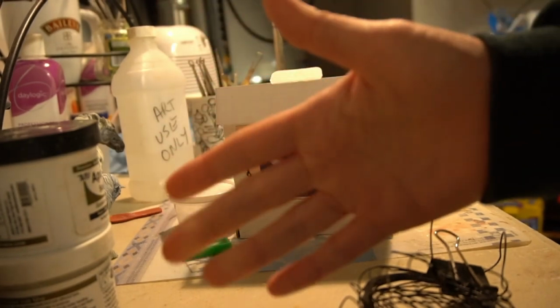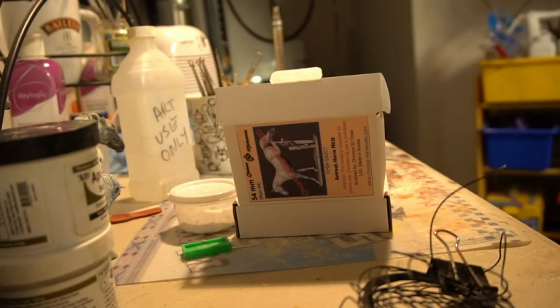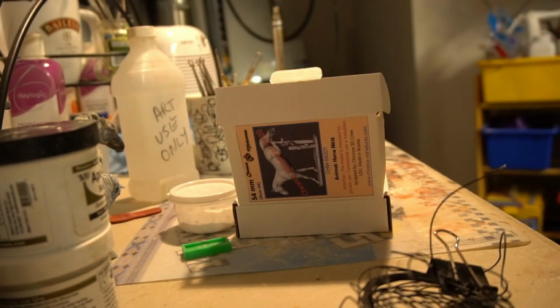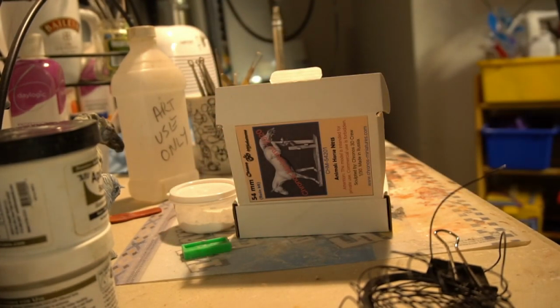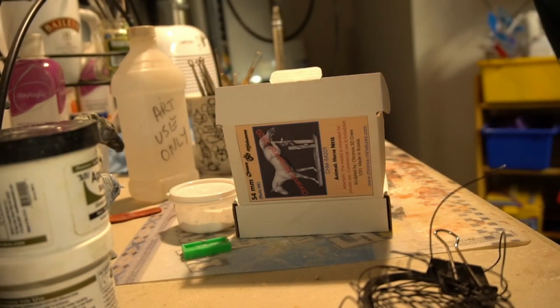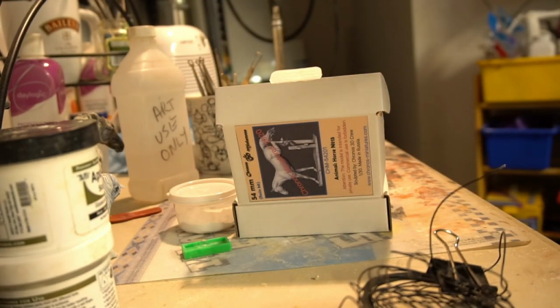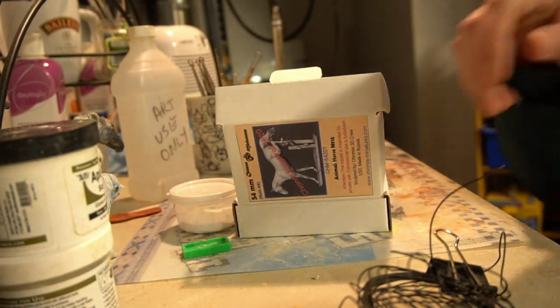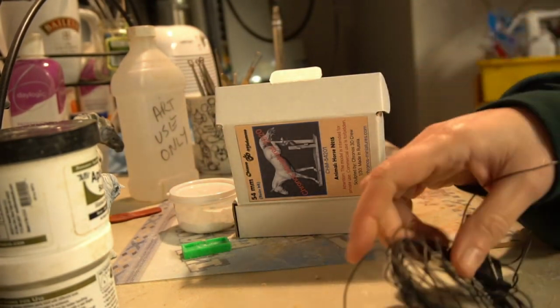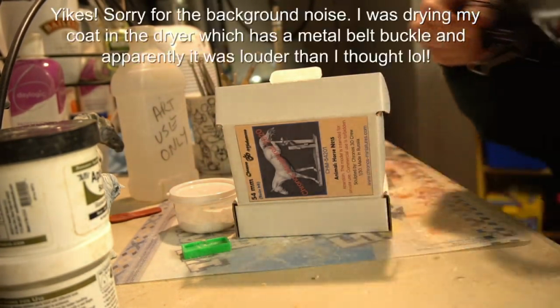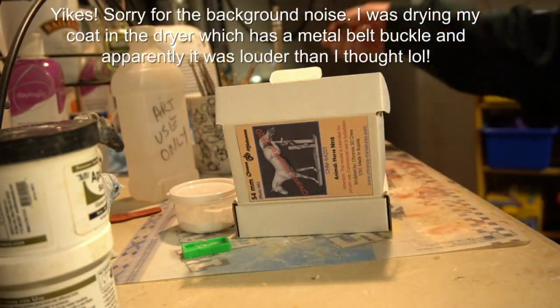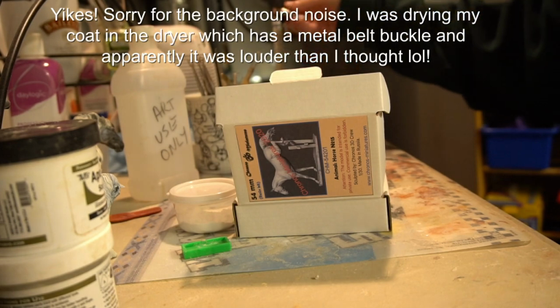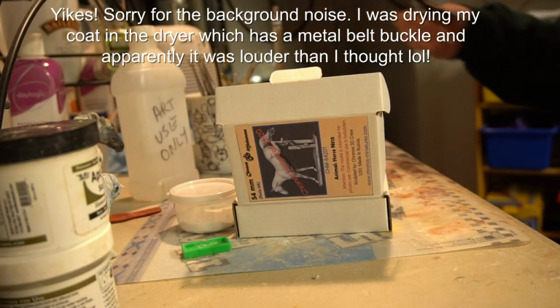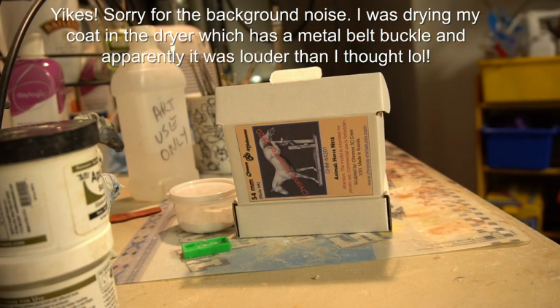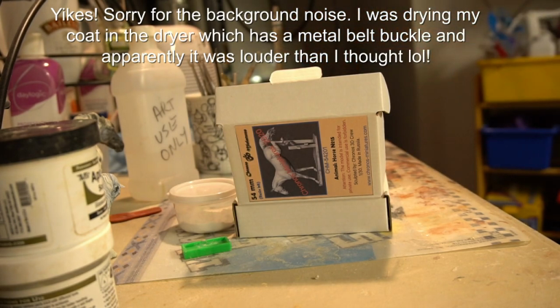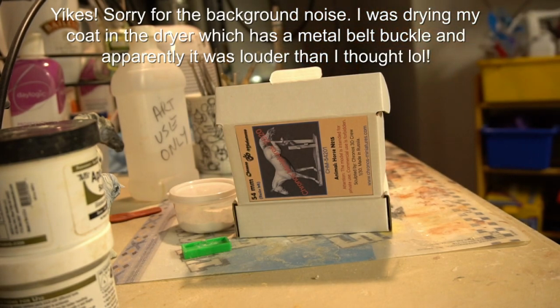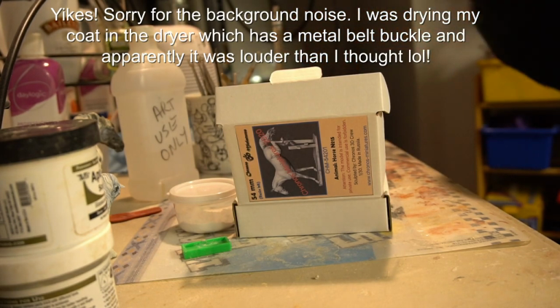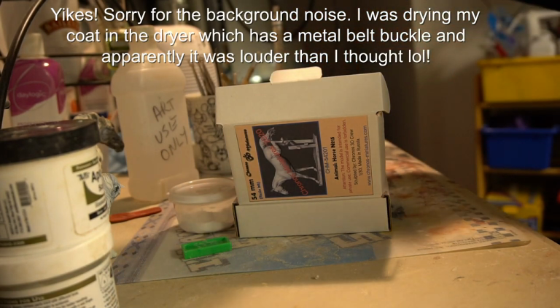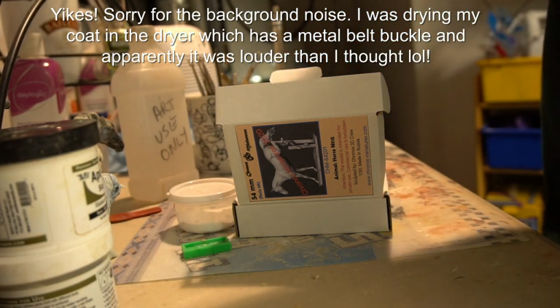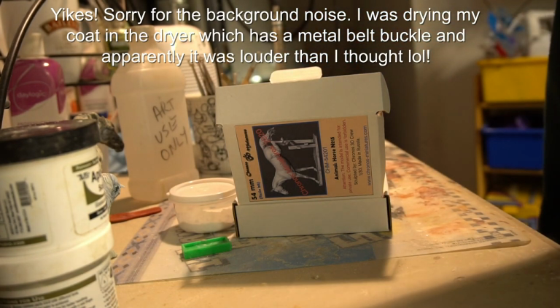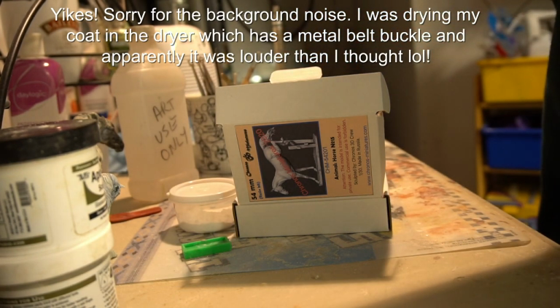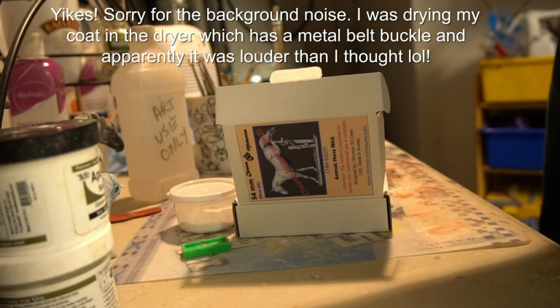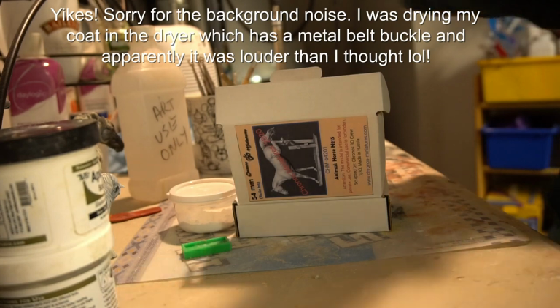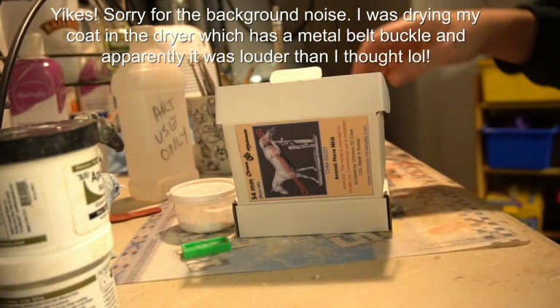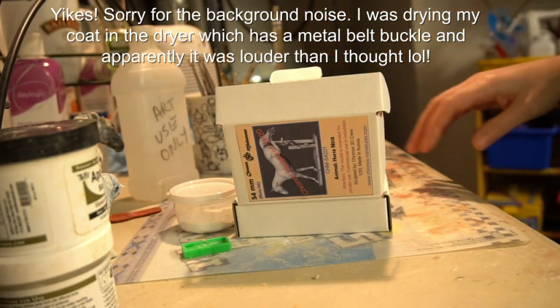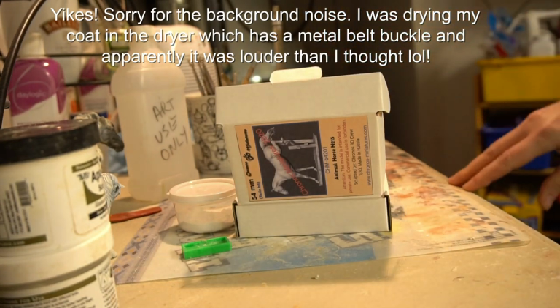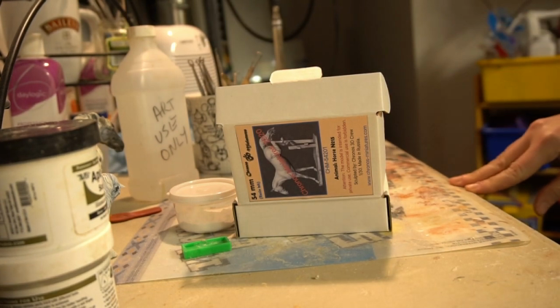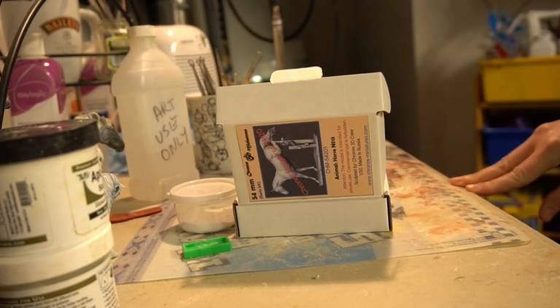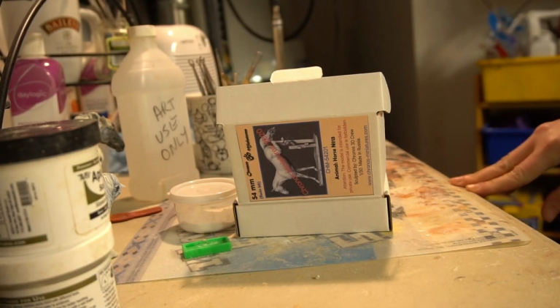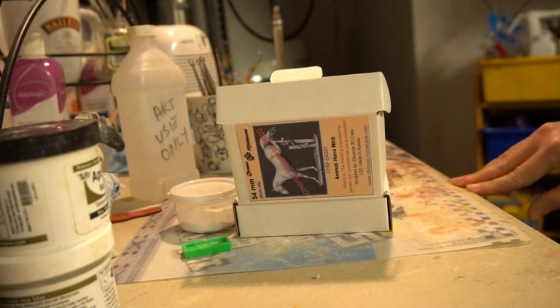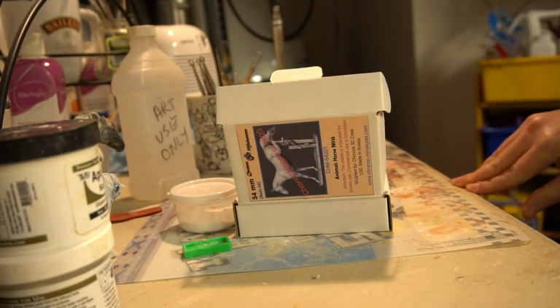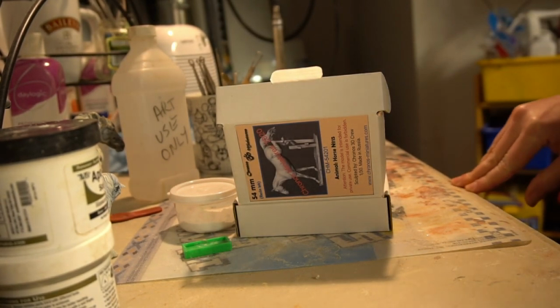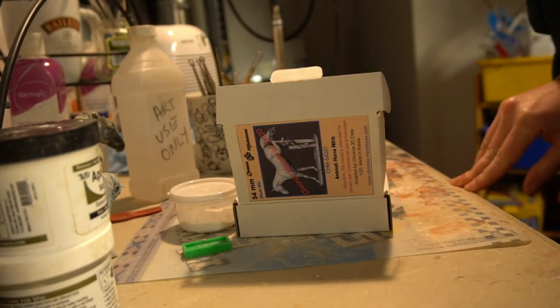Hello everyone! This is going to be a tutorial on how to put together the Kronos miniatures. I have done a video of this before, but it was a little more of an experiment — it's long, and I found a better and quicker way to do it.